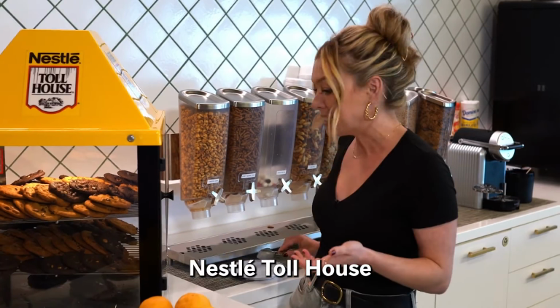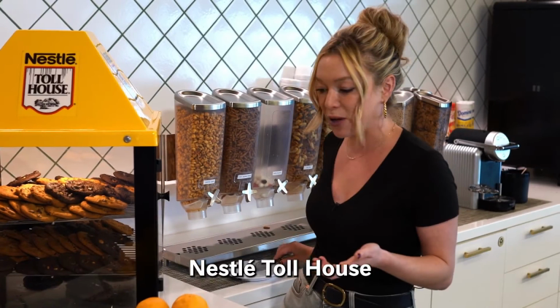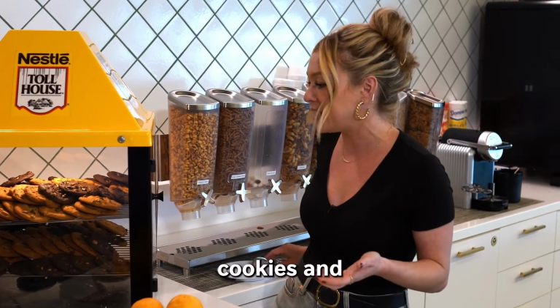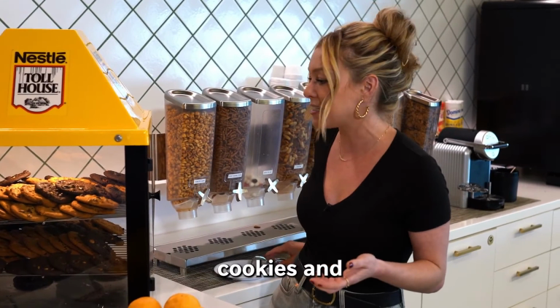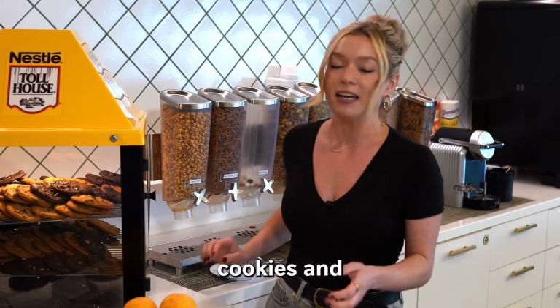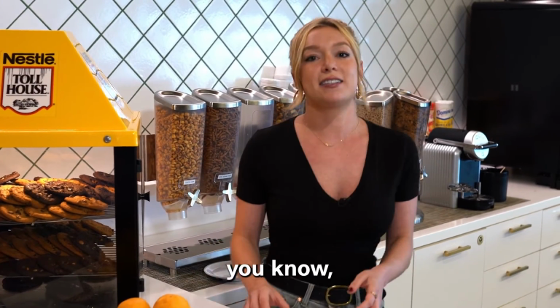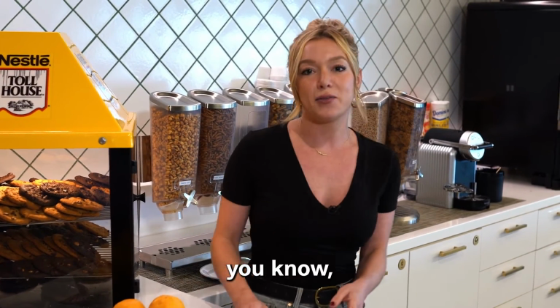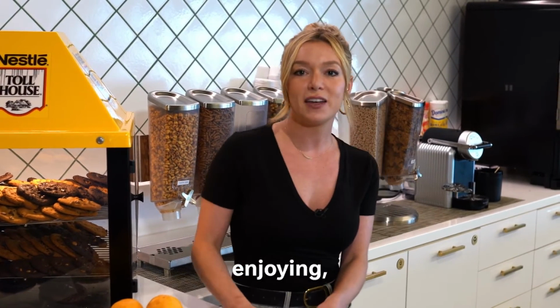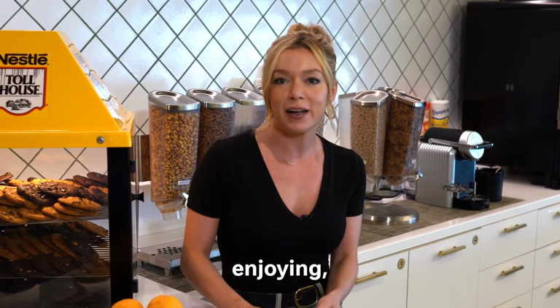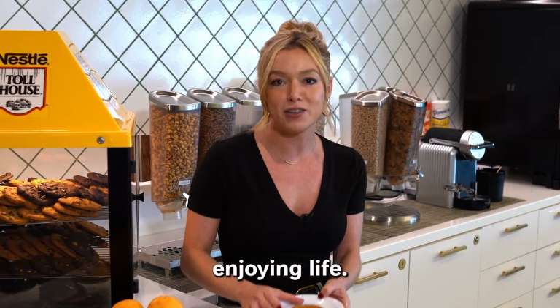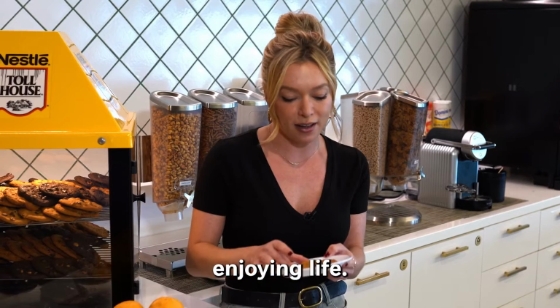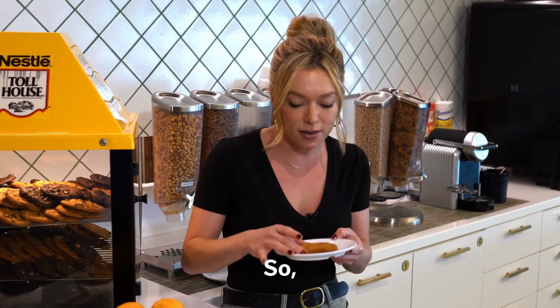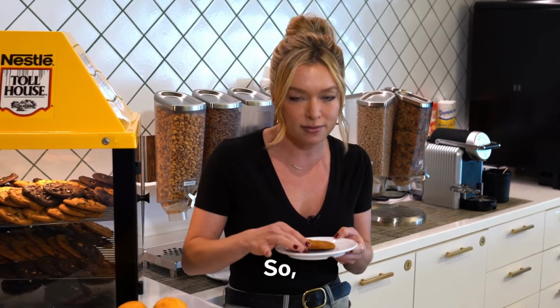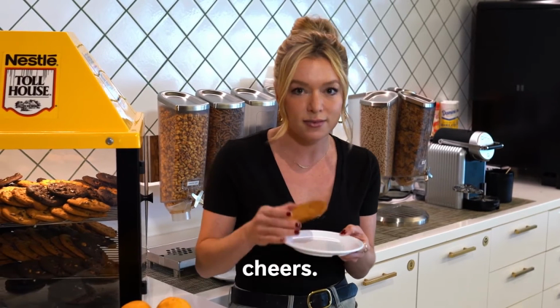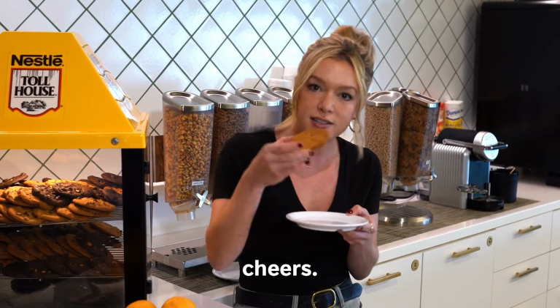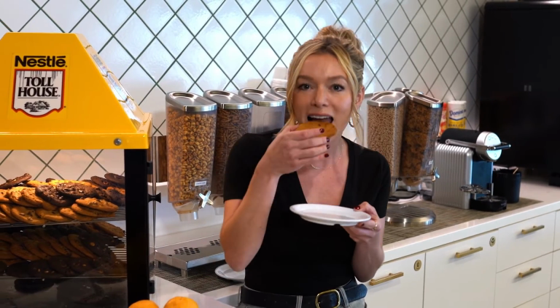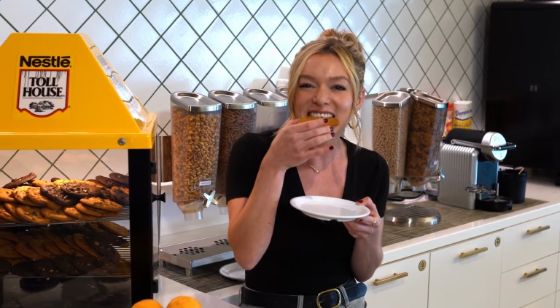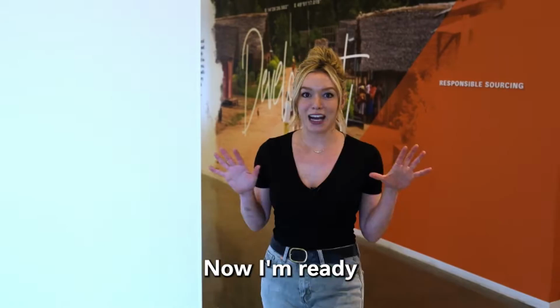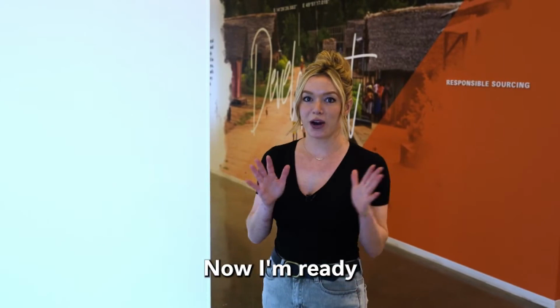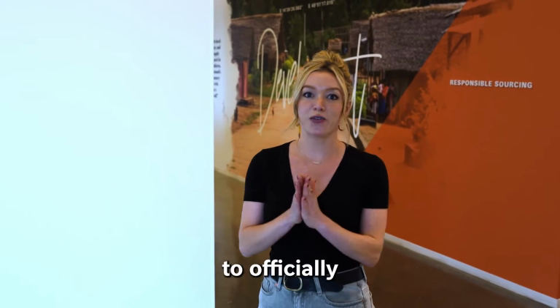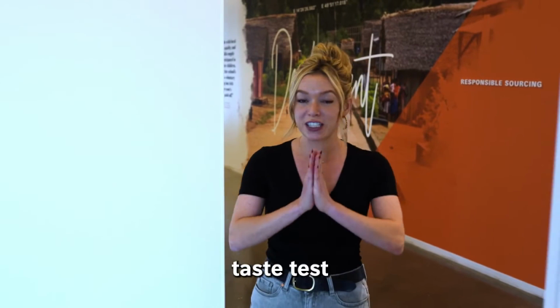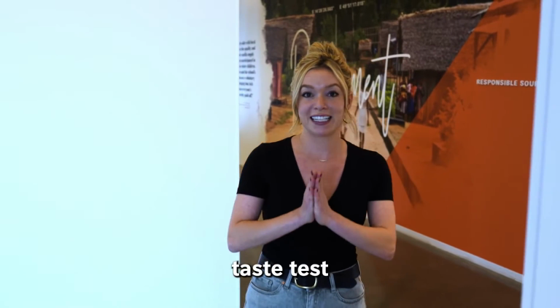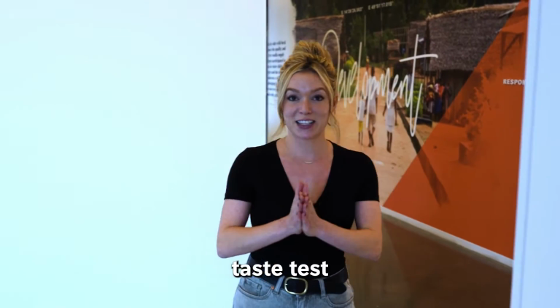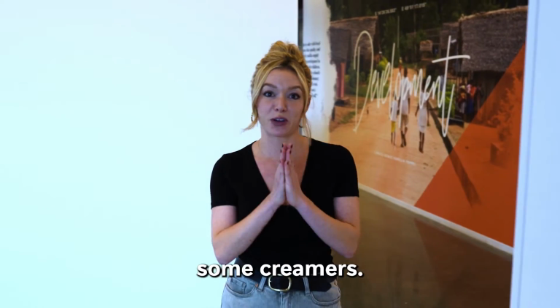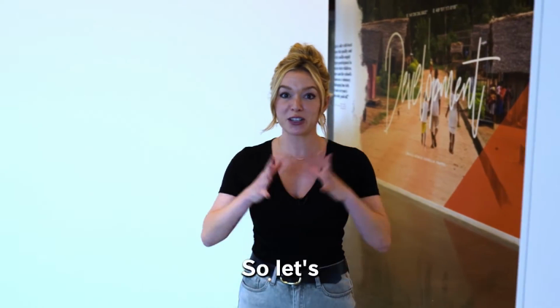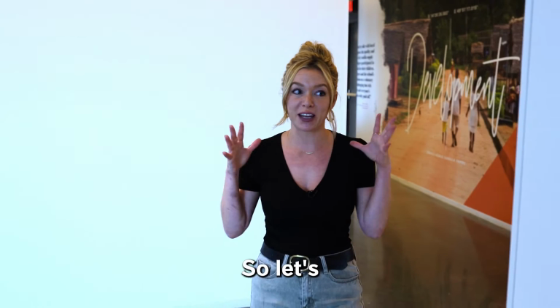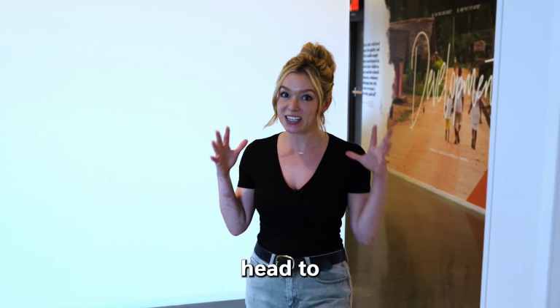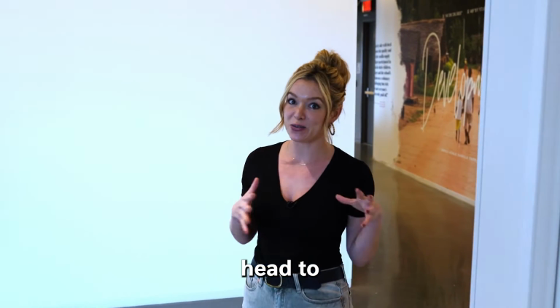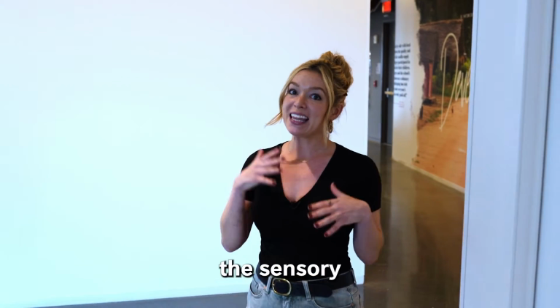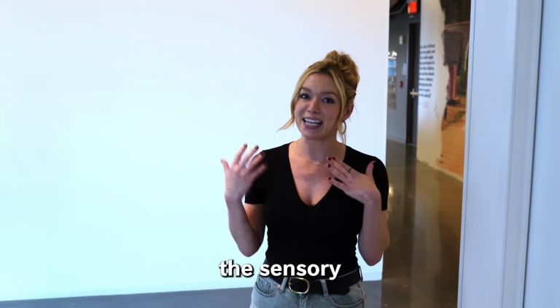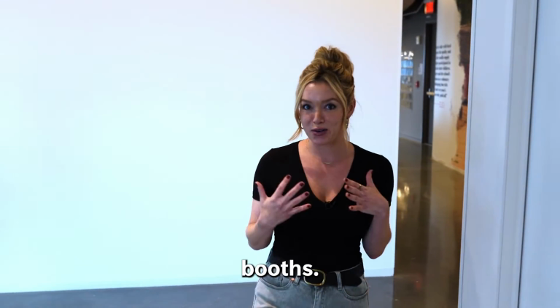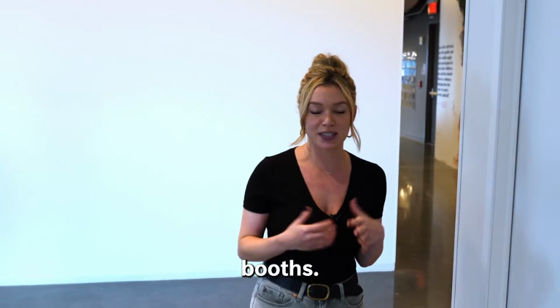Nestle Toll House cookies, and just enjoying life. So, cheers. Now I'm ready to officially taste test some creamers, so let's head to the sensory booths.